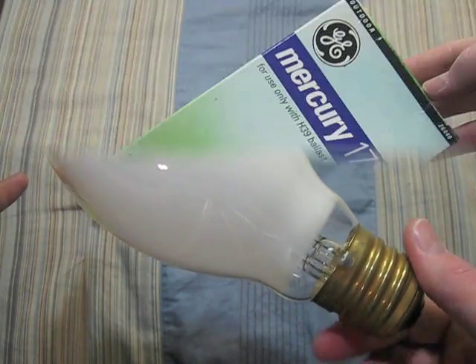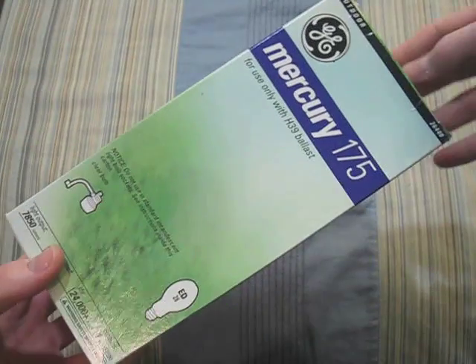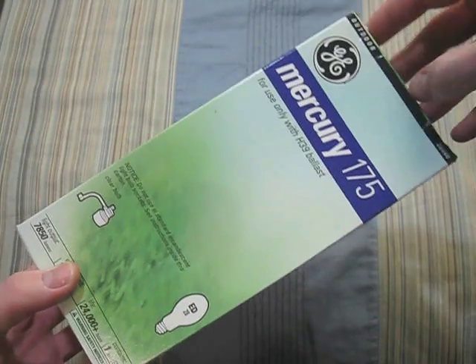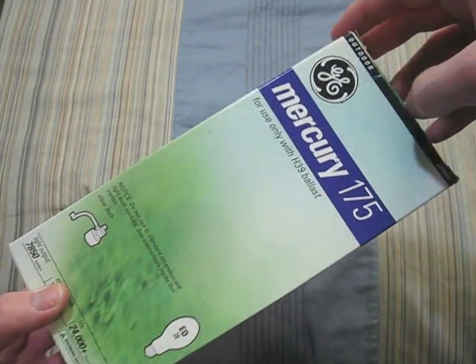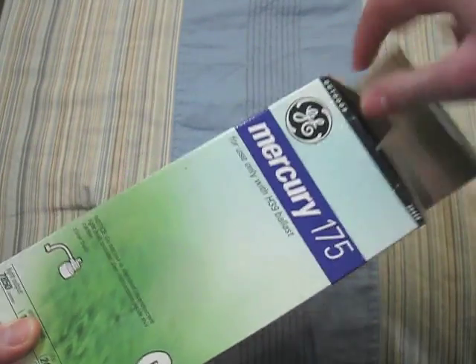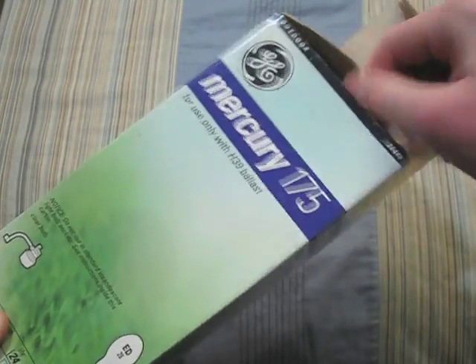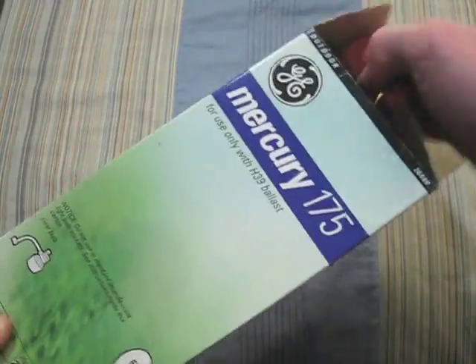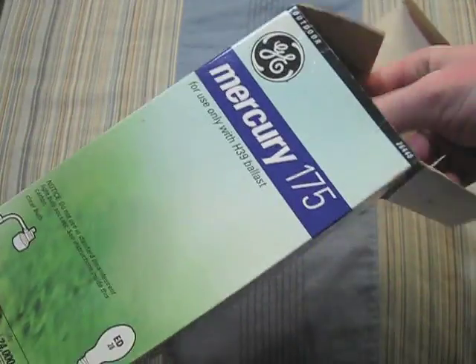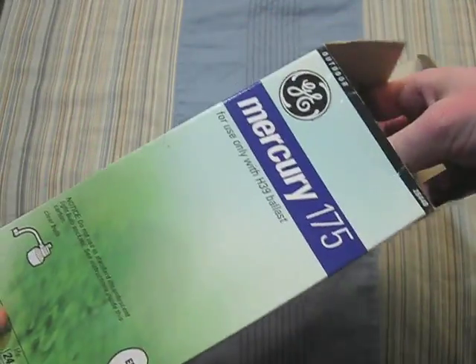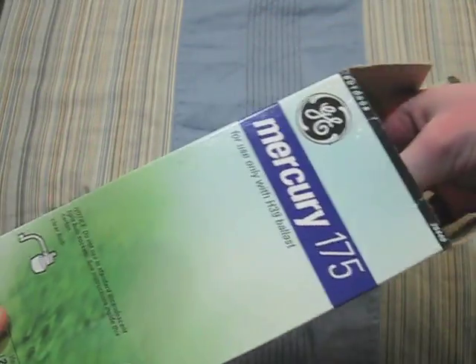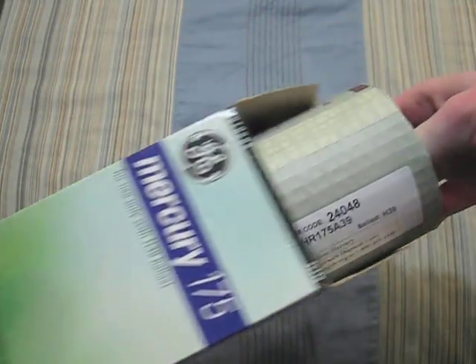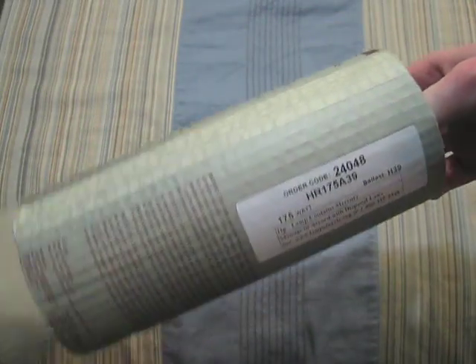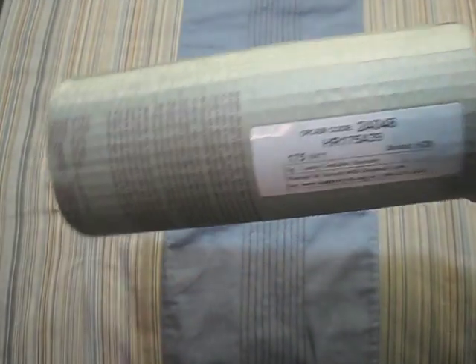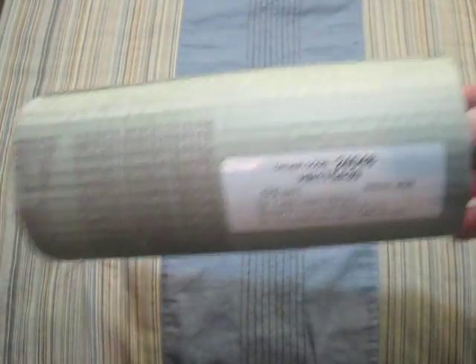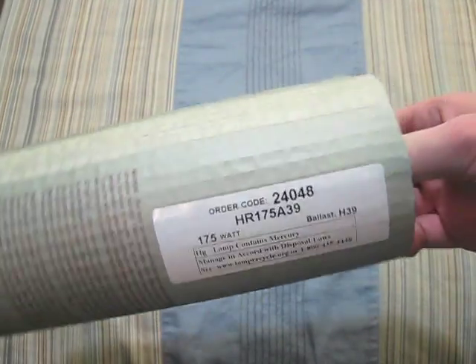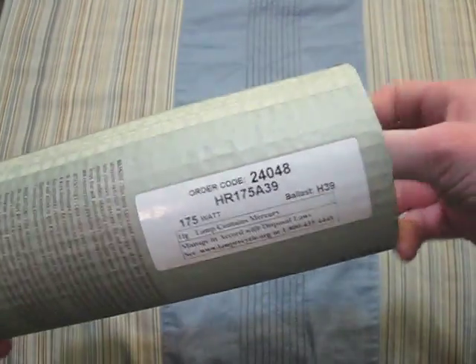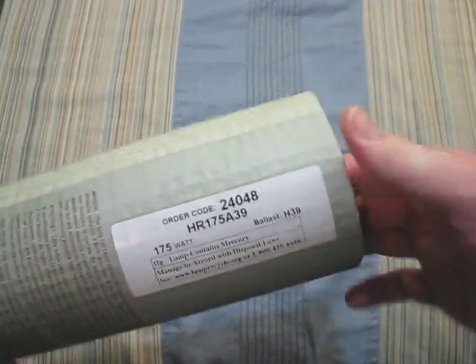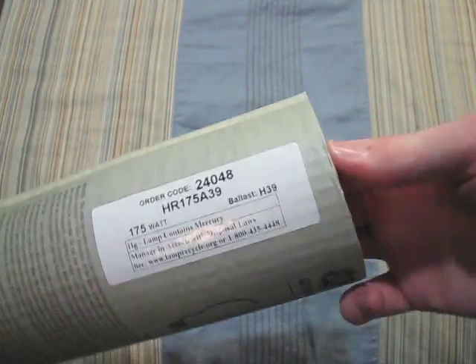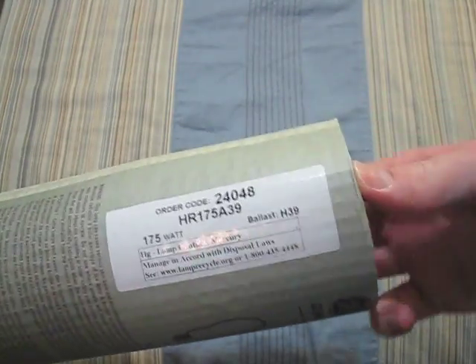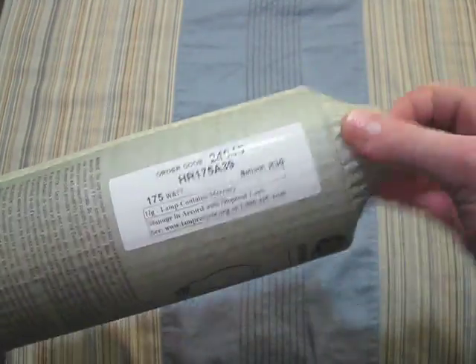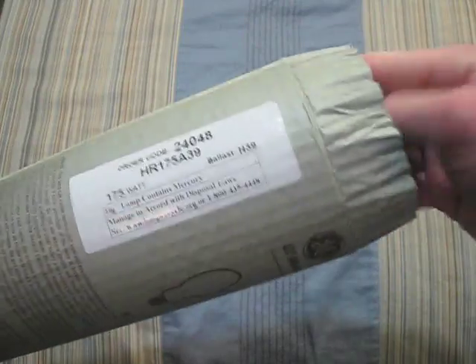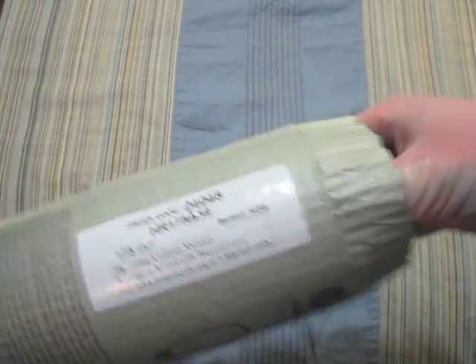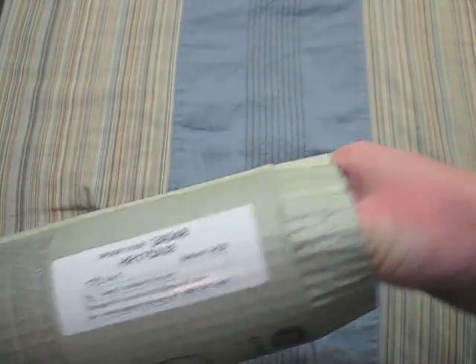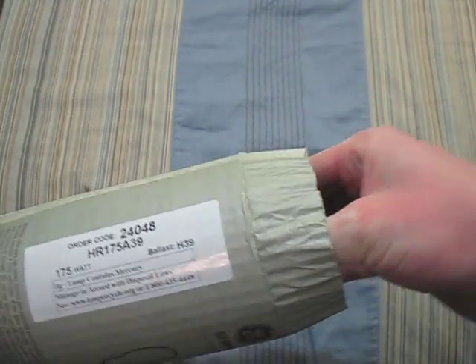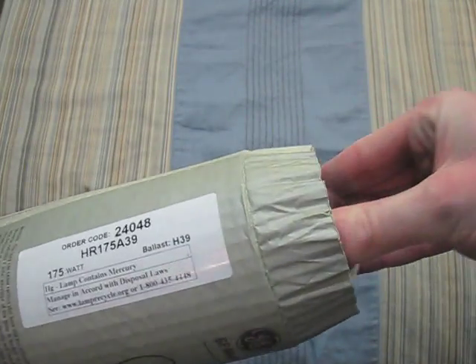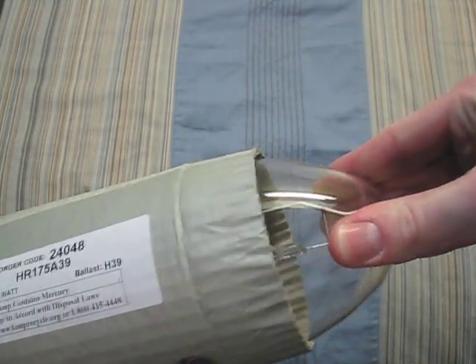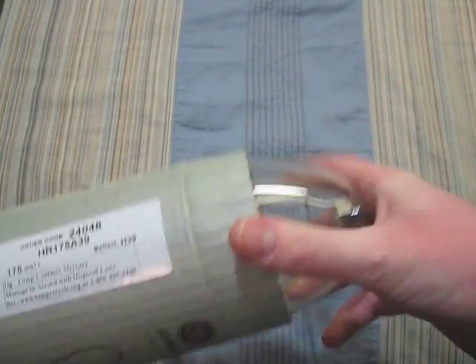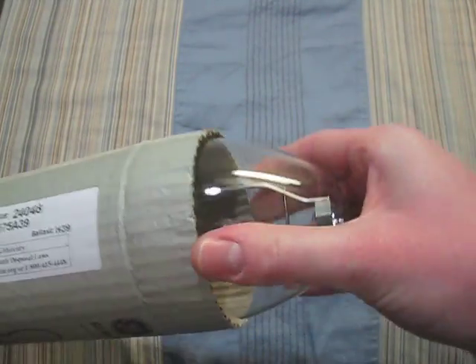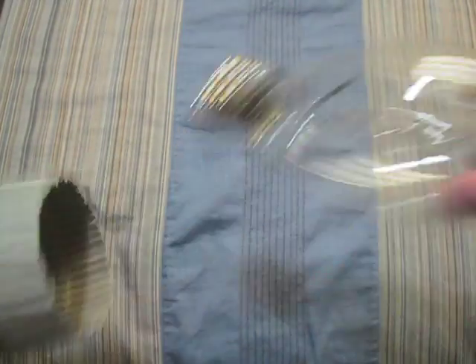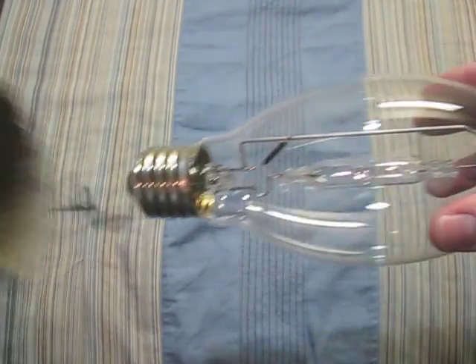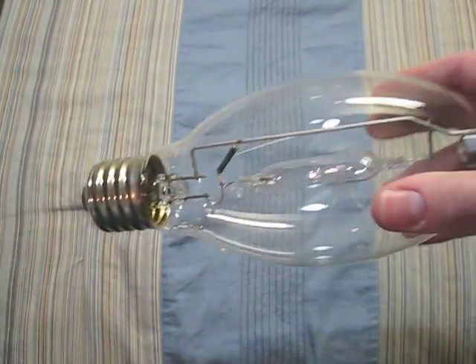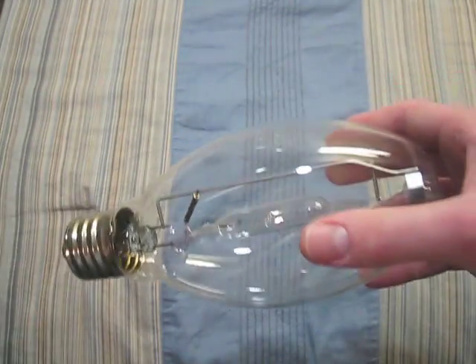Here we have a GE 175 watt. We open it up and it's in a sleeve. These bulbs are really hard to get out.